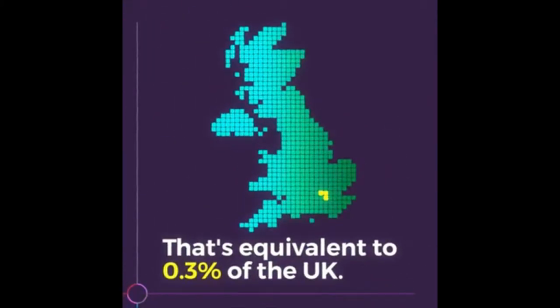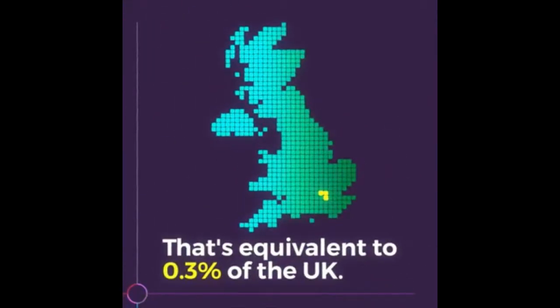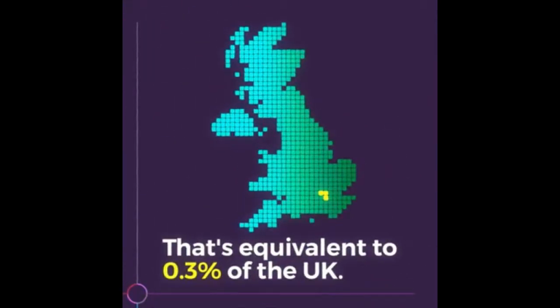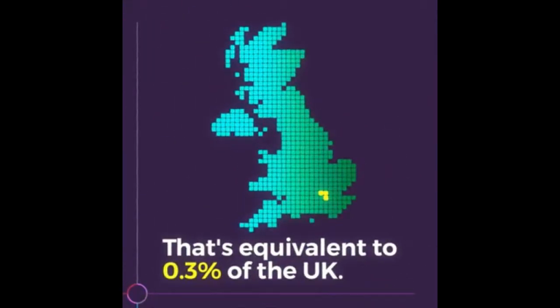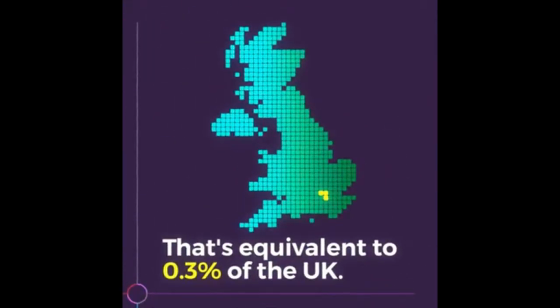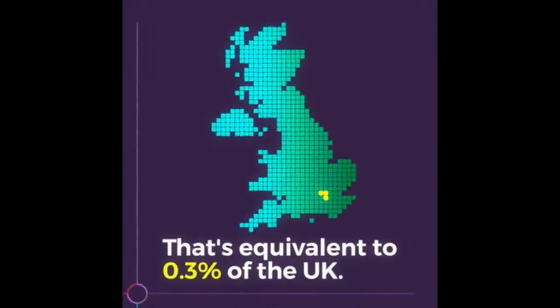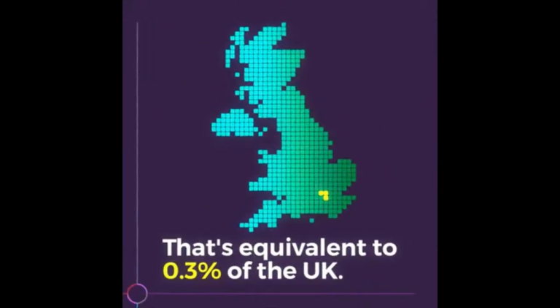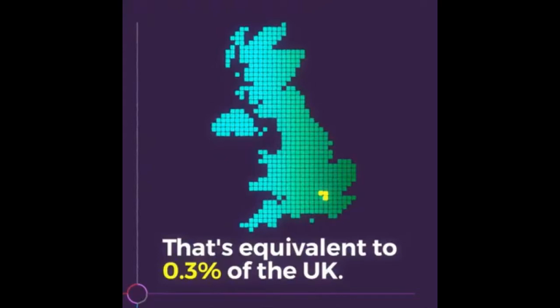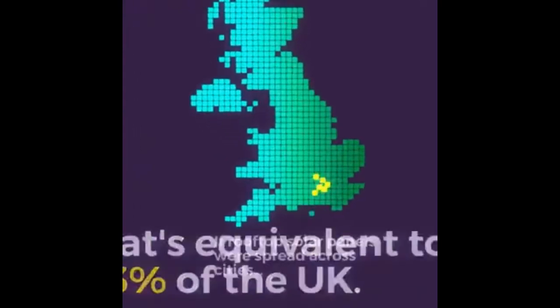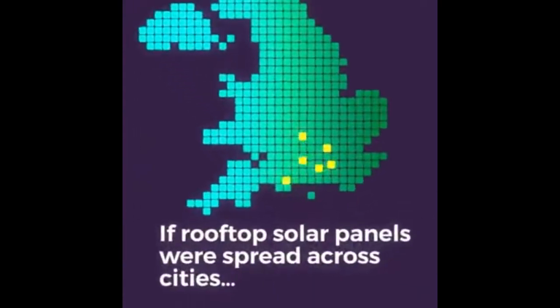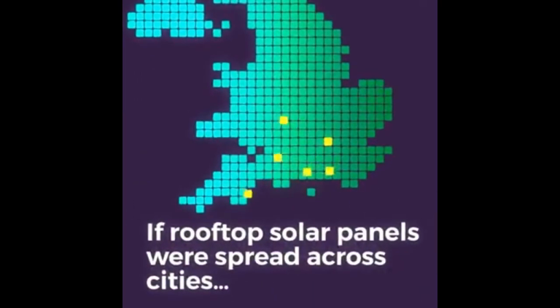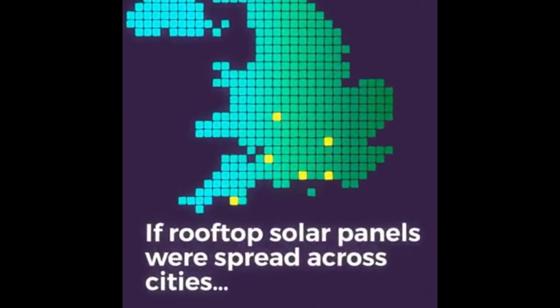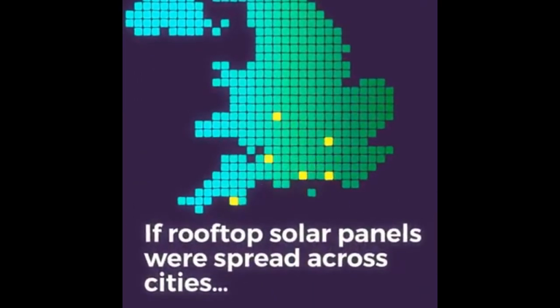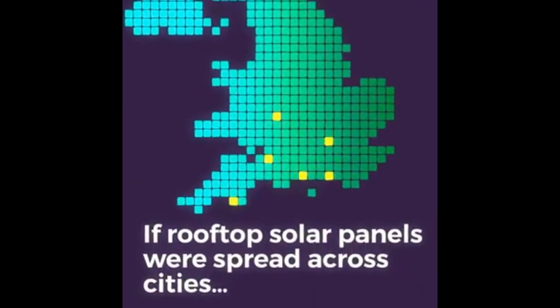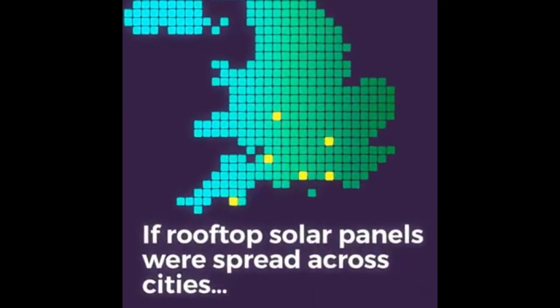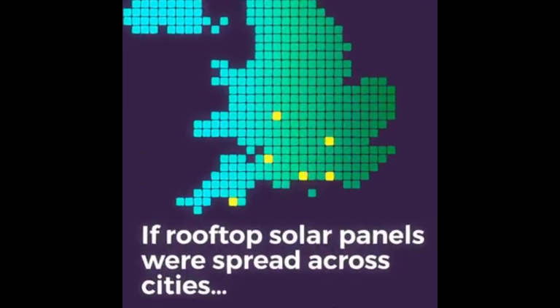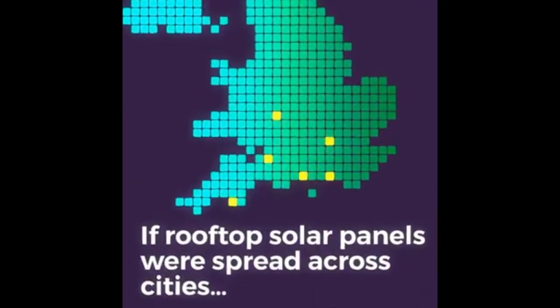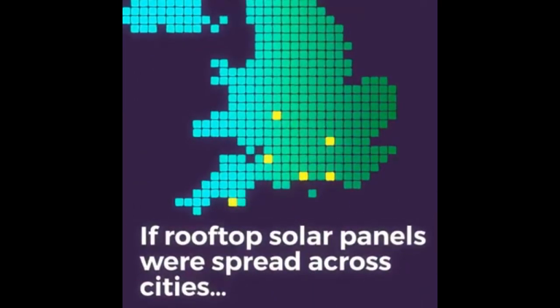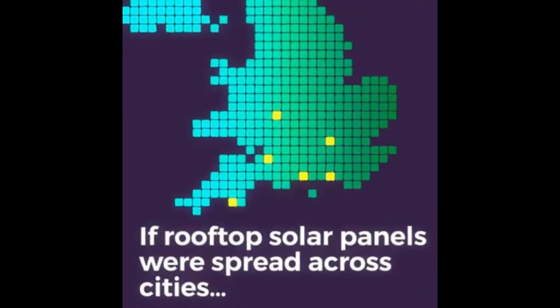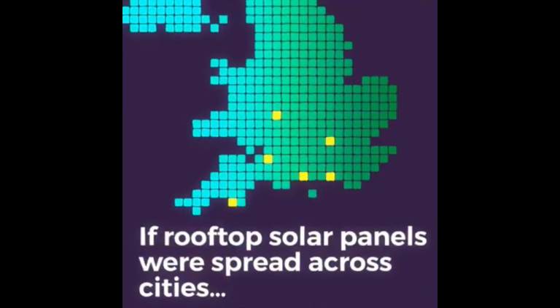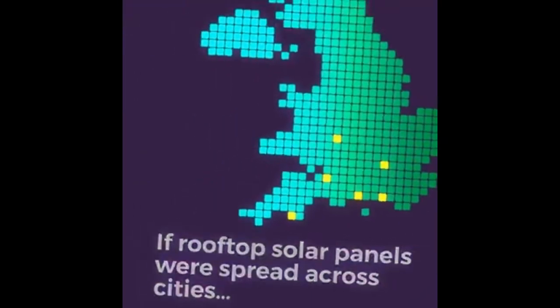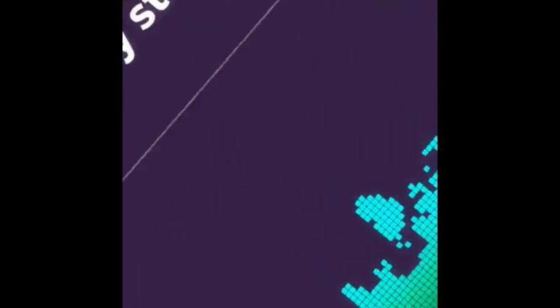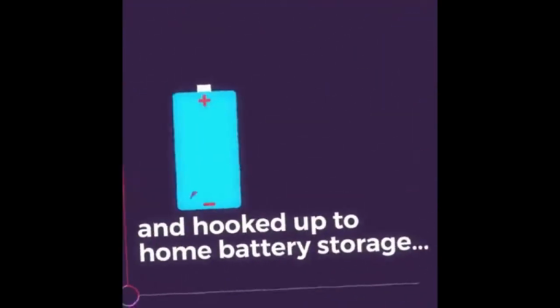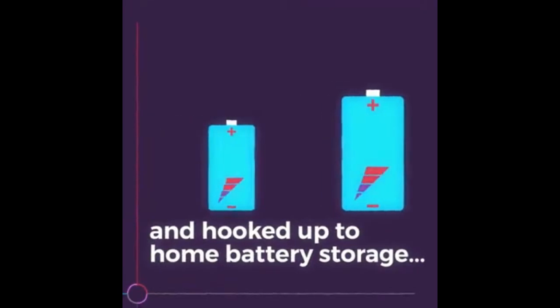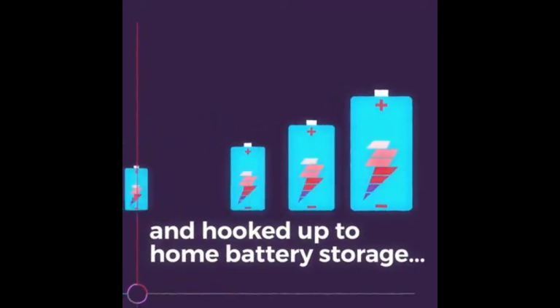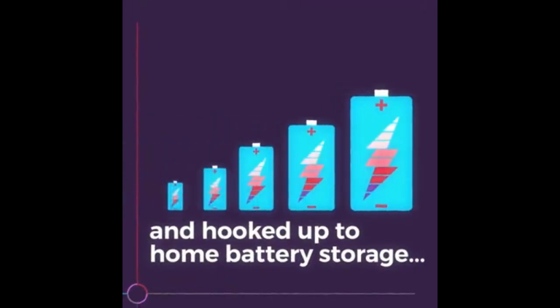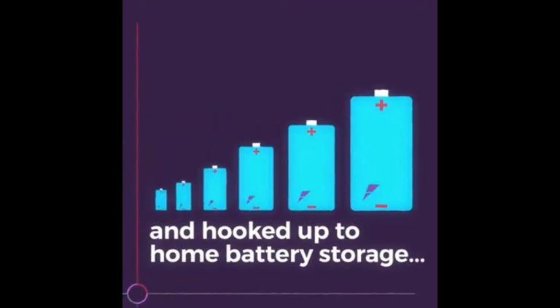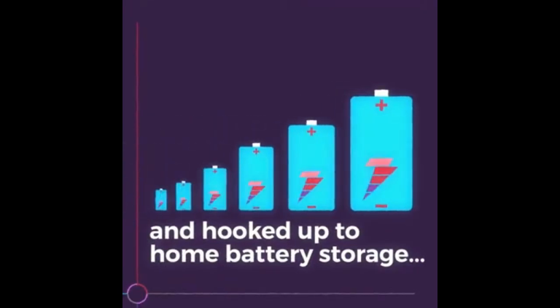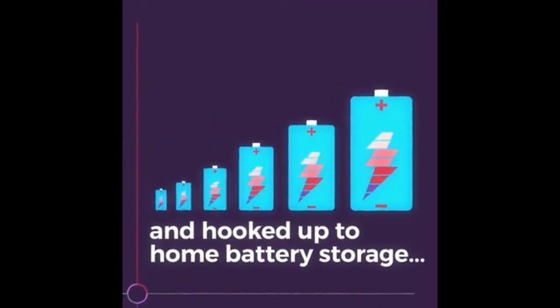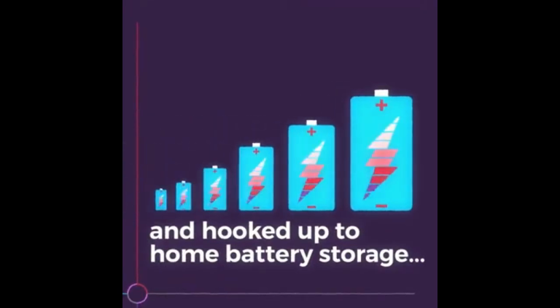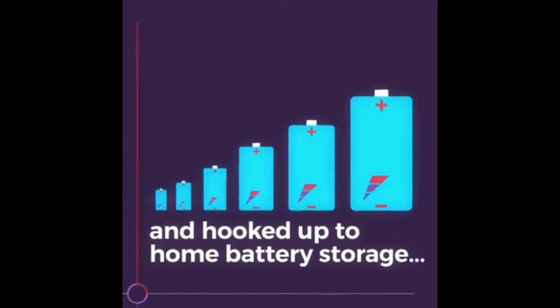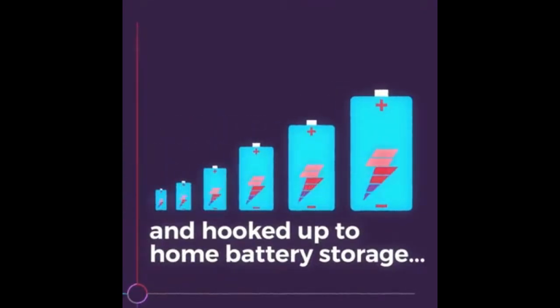That's equivalent to 0.3% of the UK. If rooftop solar panels were spread across cities and hooked up to home battery storage.